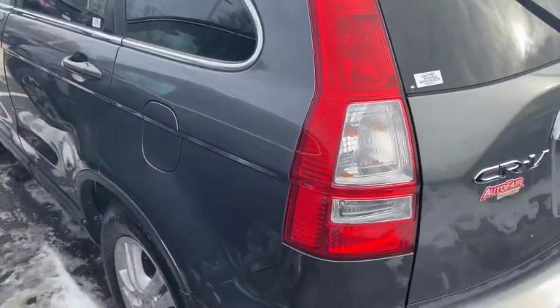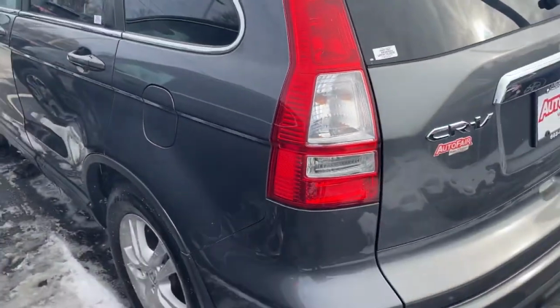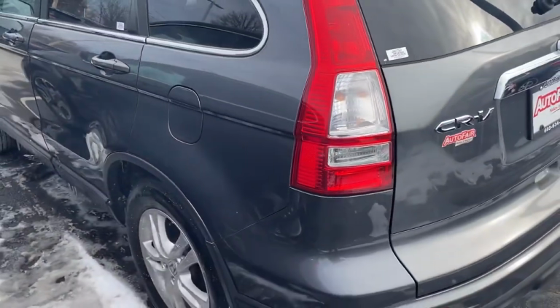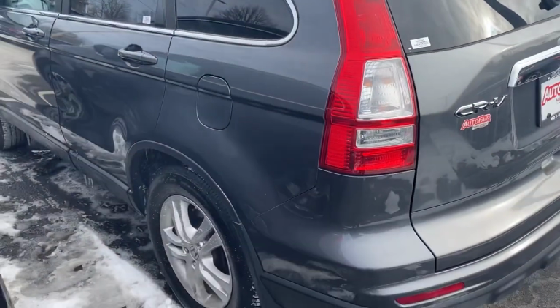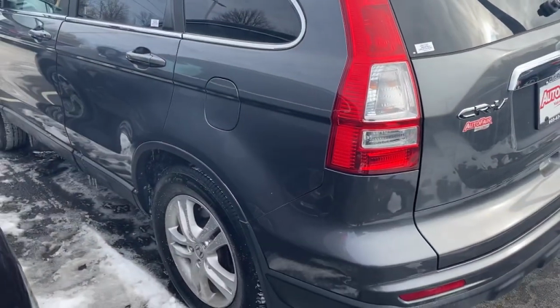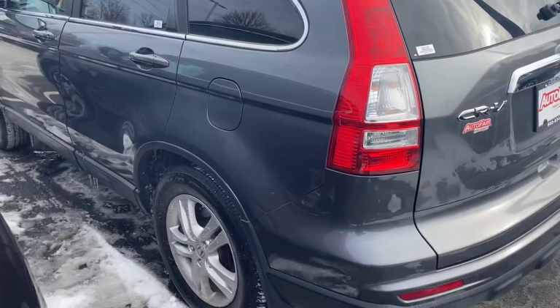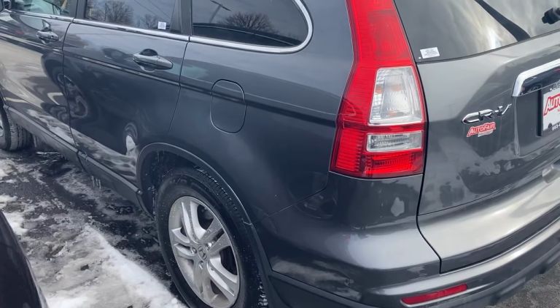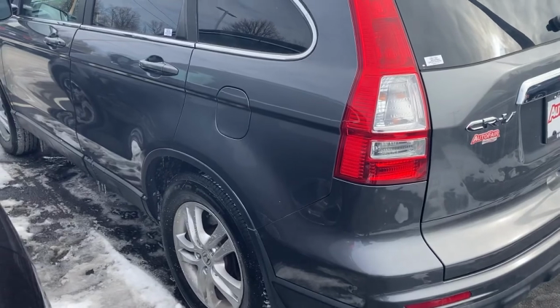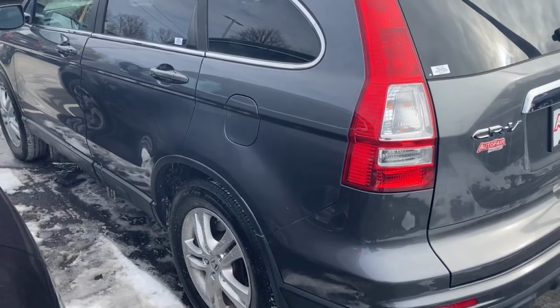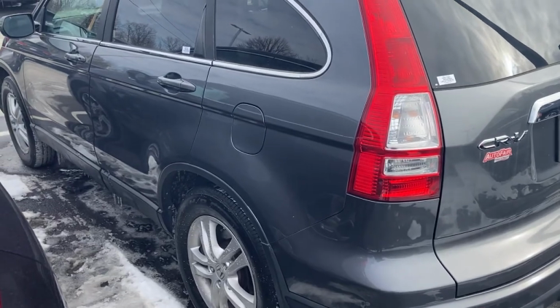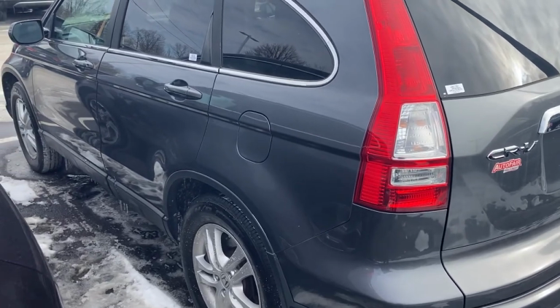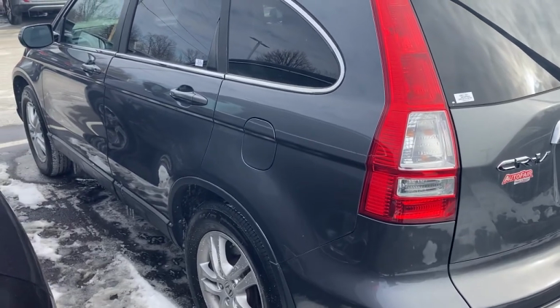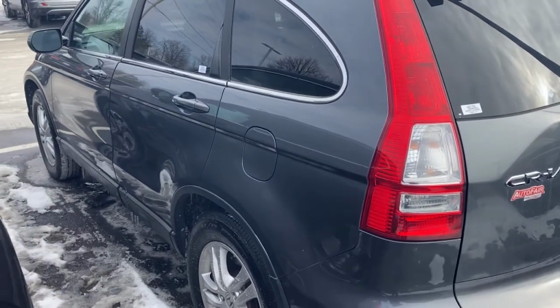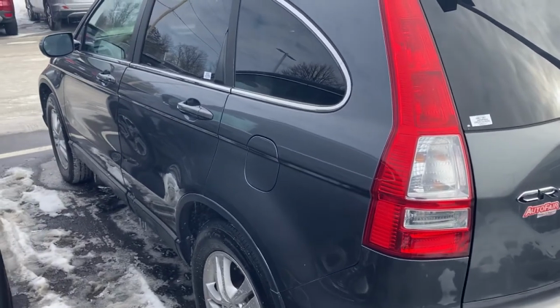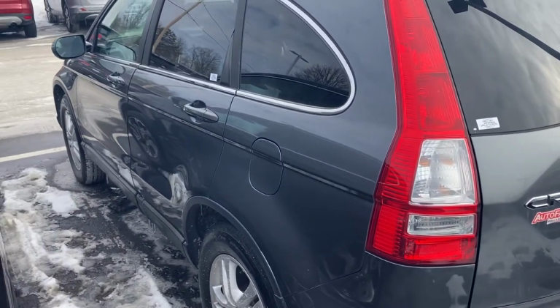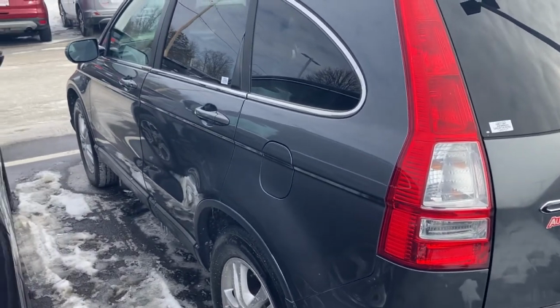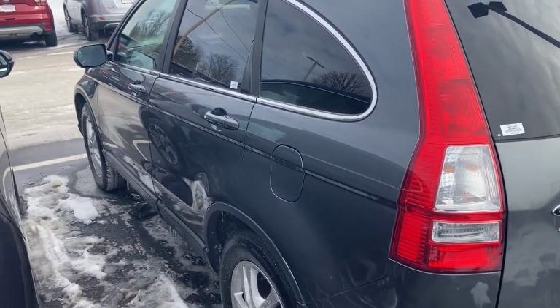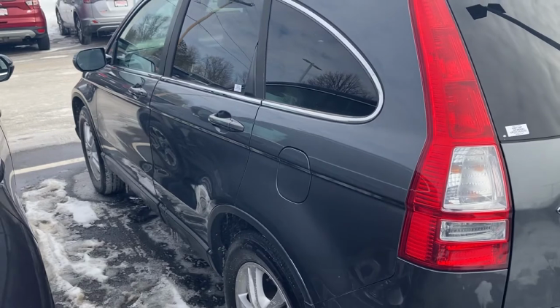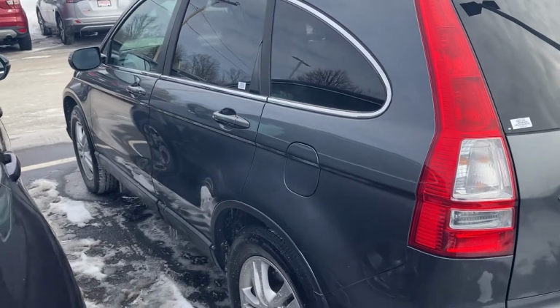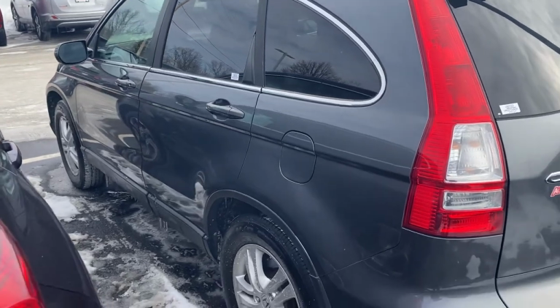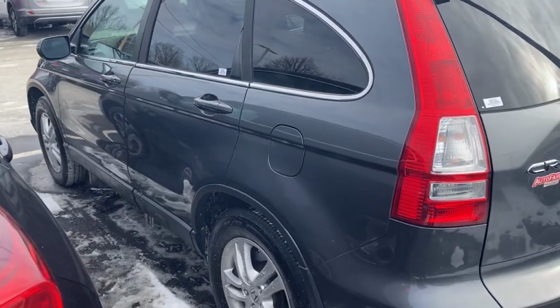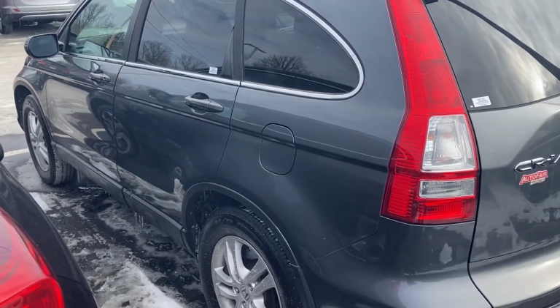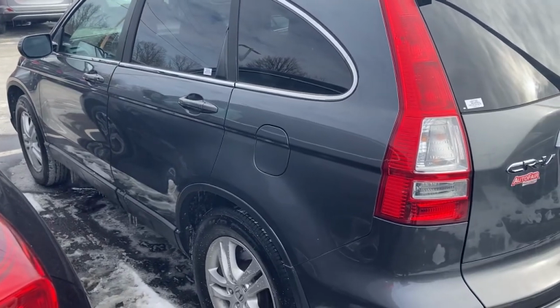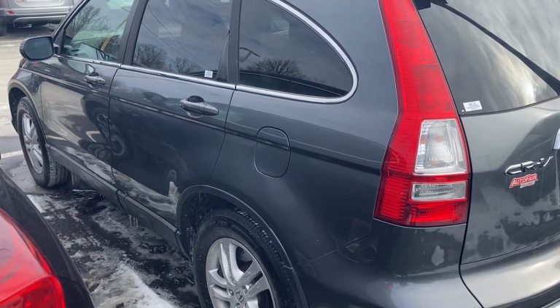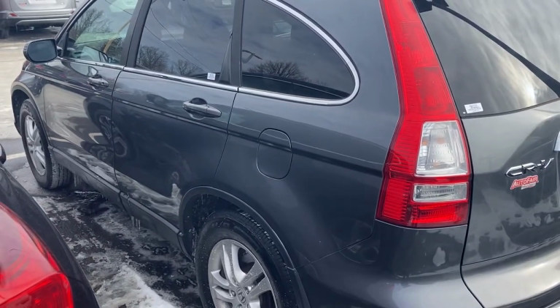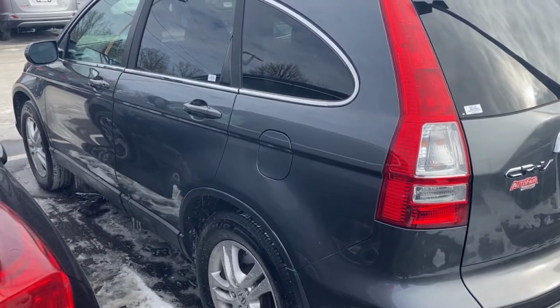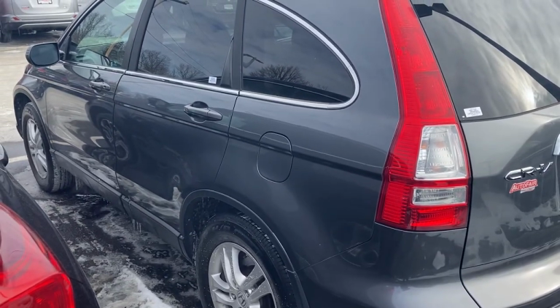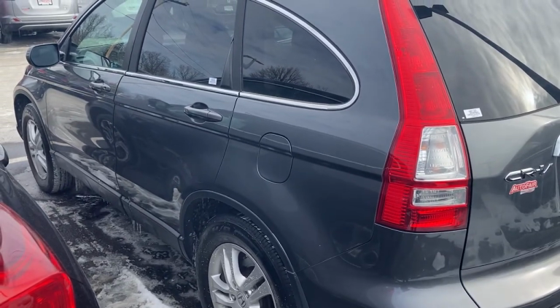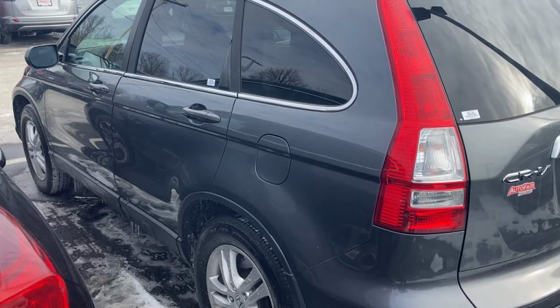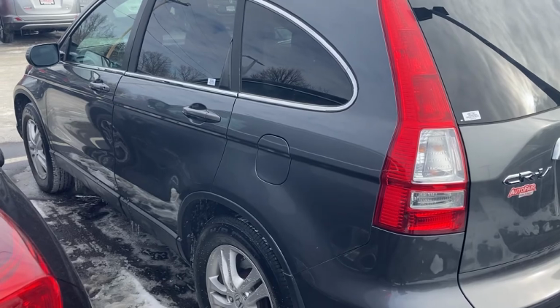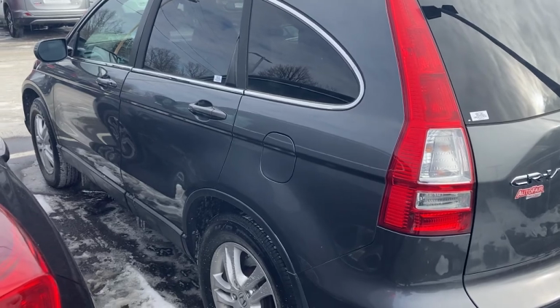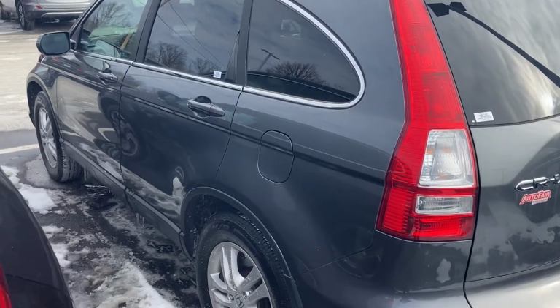If you take care of this car it's going to last you for a long time. Again, this is Sami at AutoFair Honda. Please call Melissa at the BDC department to set an appointment at 603-634-4700. Thank you.